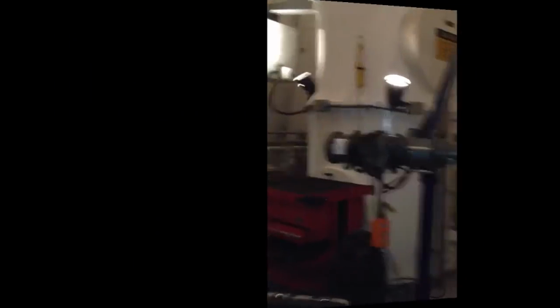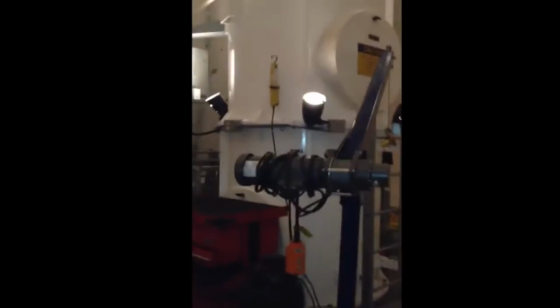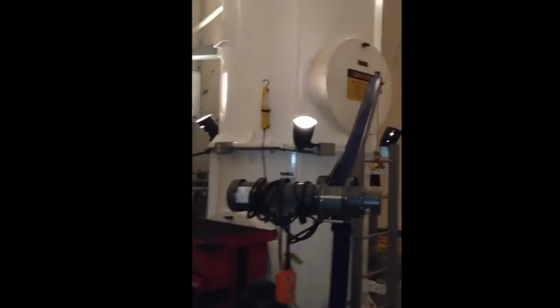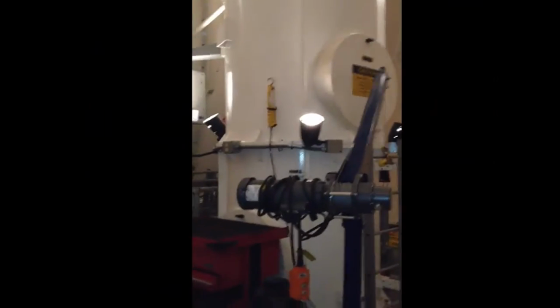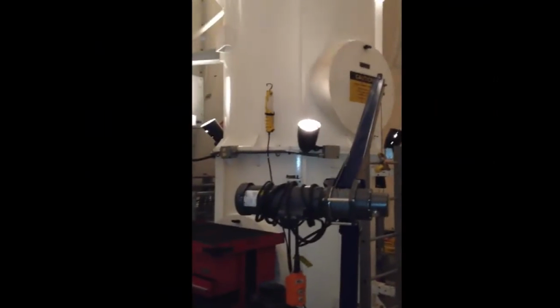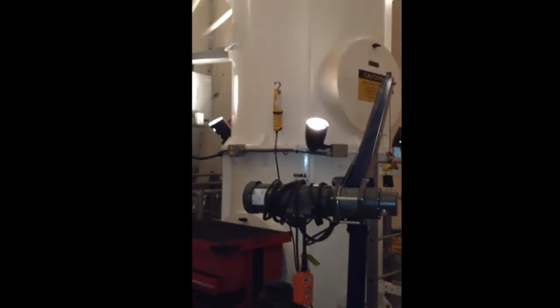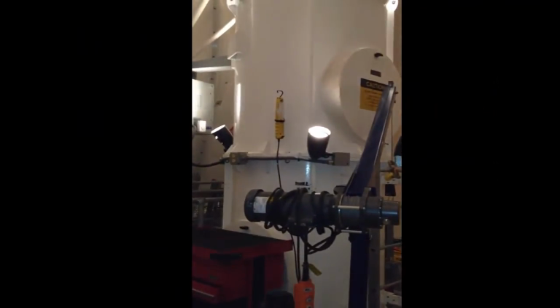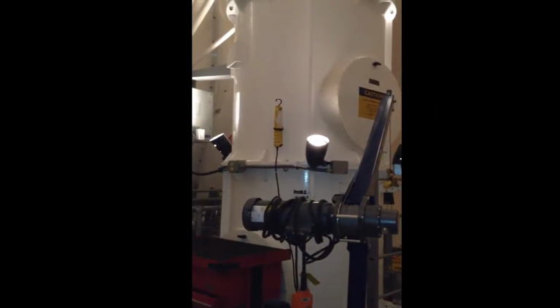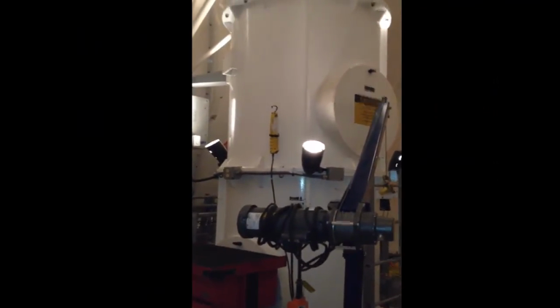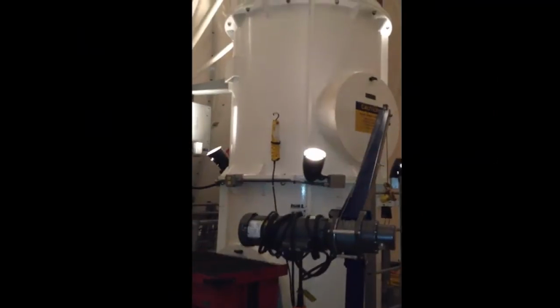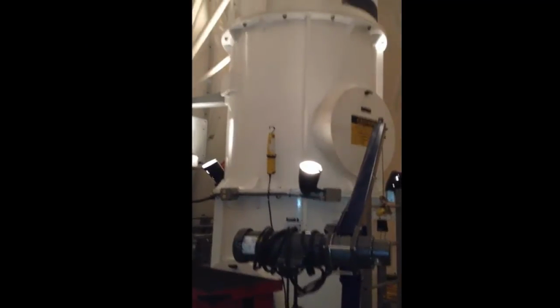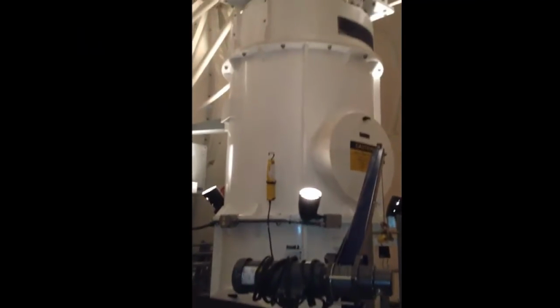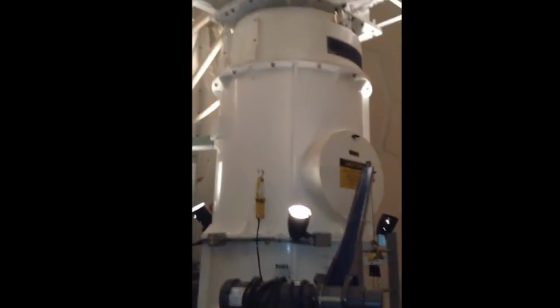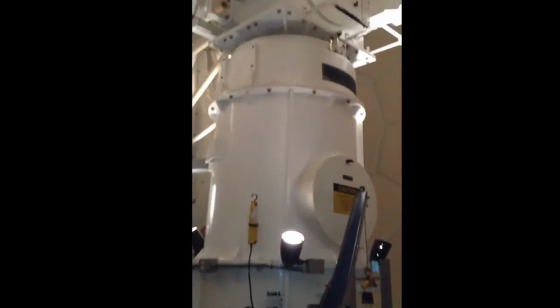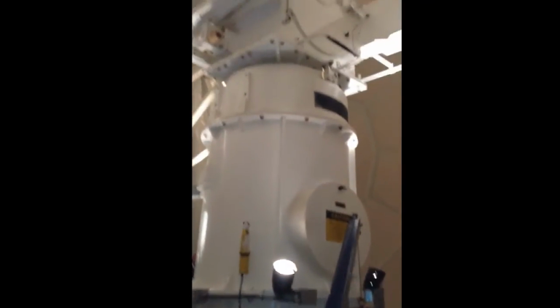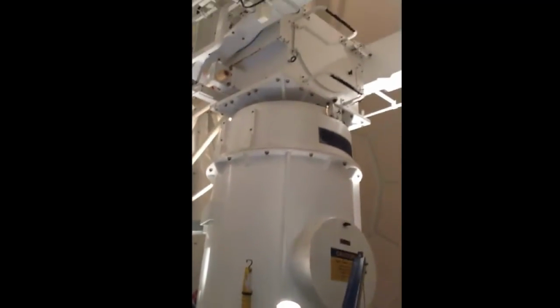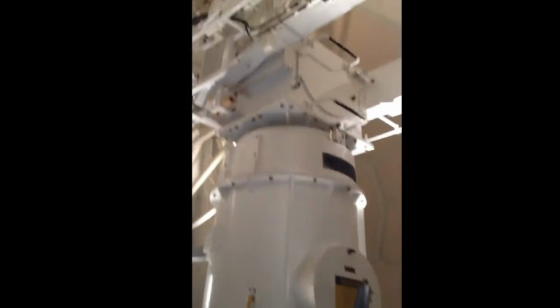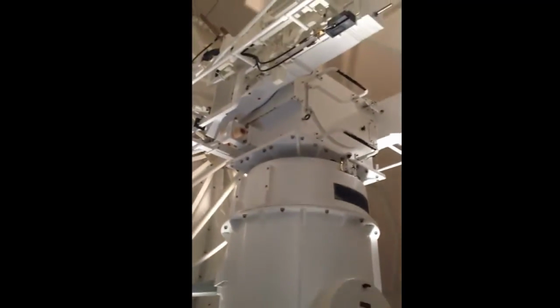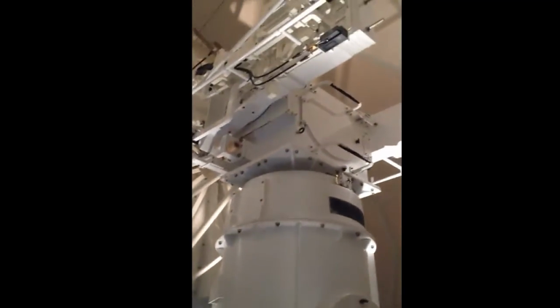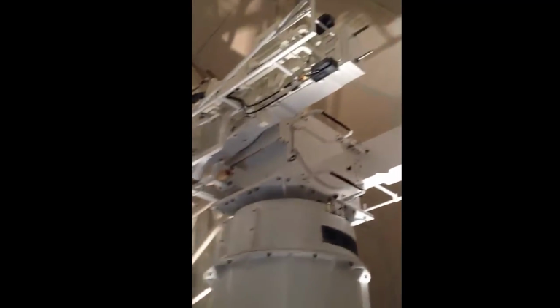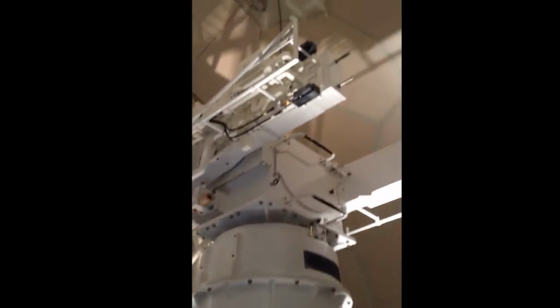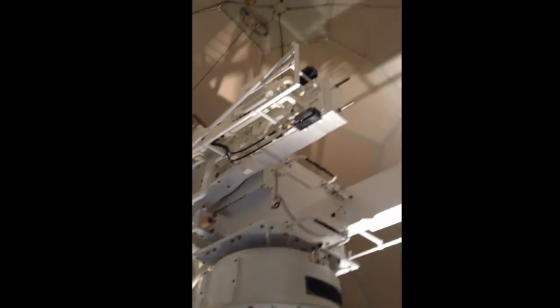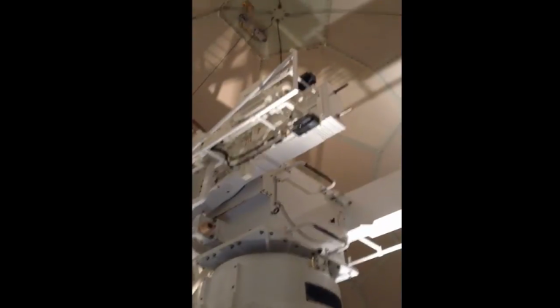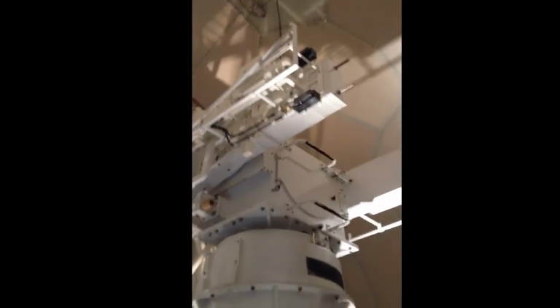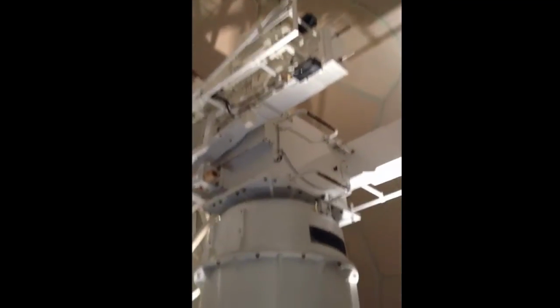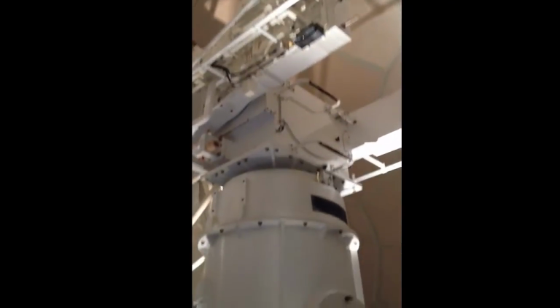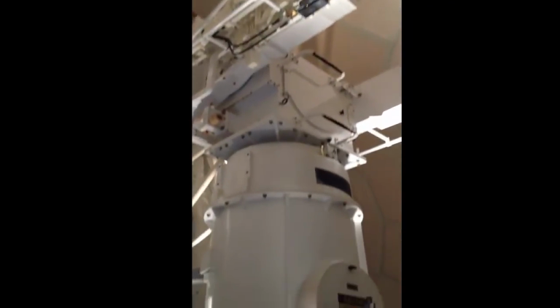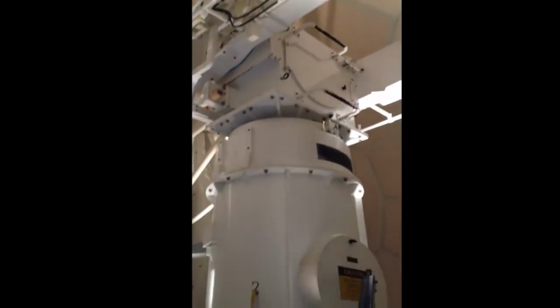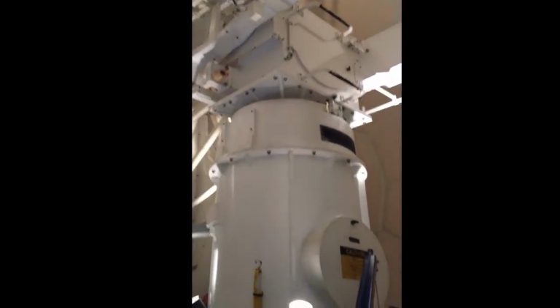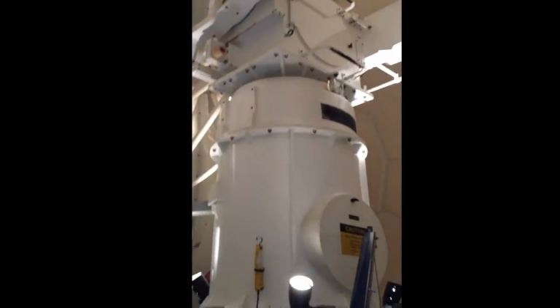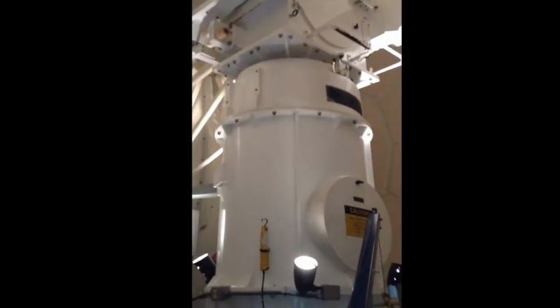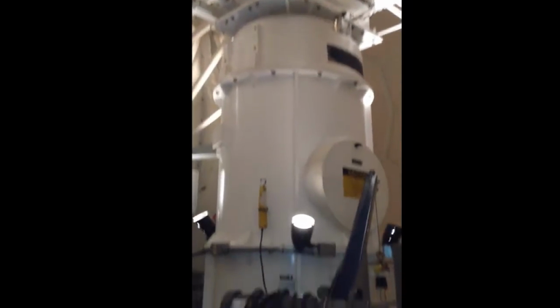Well, here we are now inside the radome. I apologize for the echo, but we're going to have that just from being inside this dish. Here is the pedestal for the antenna.